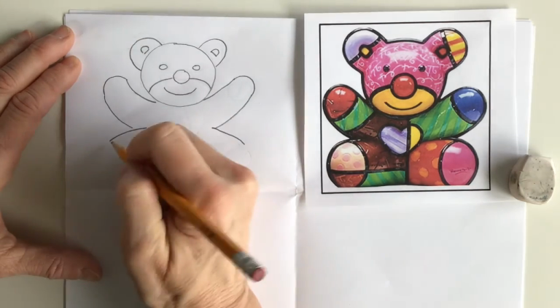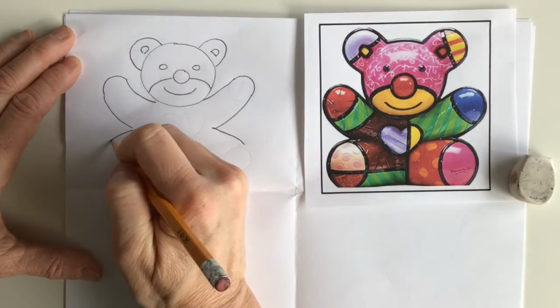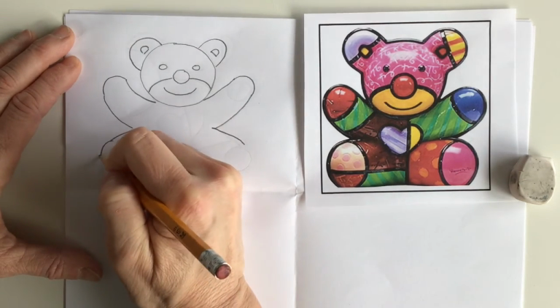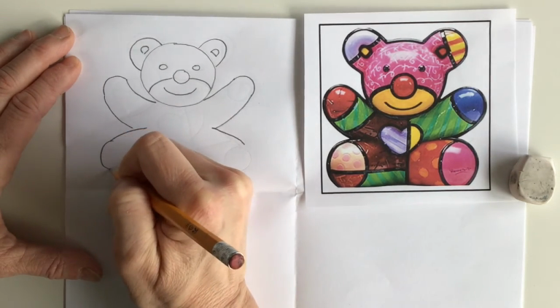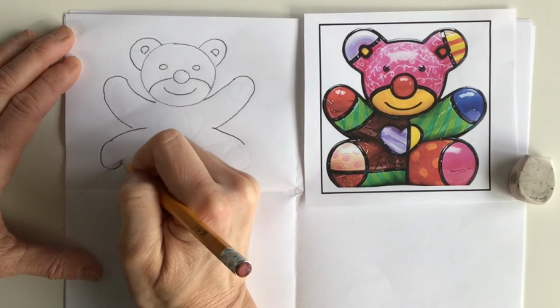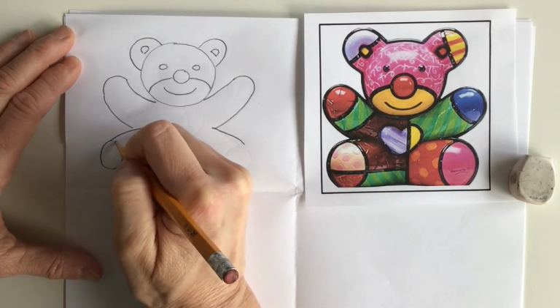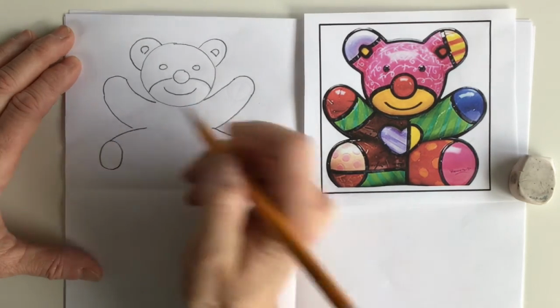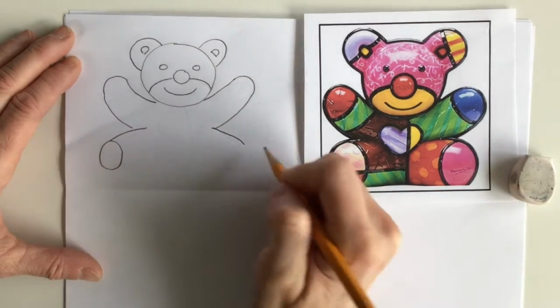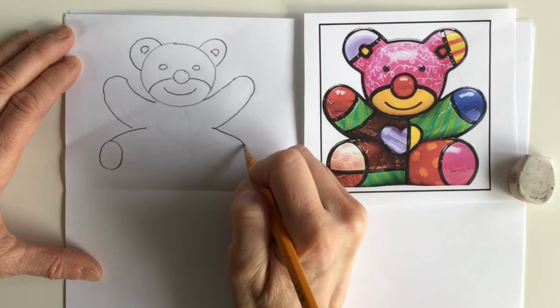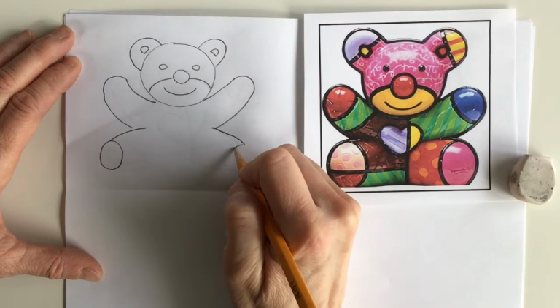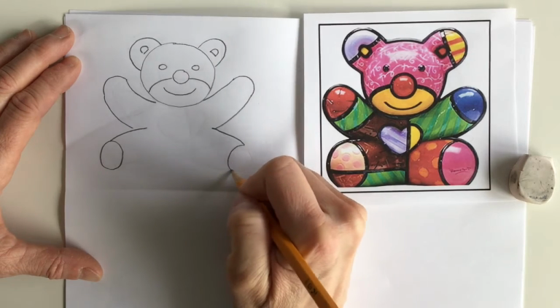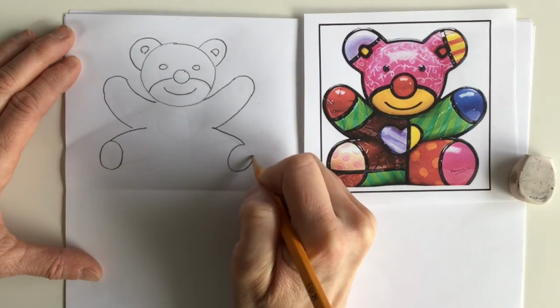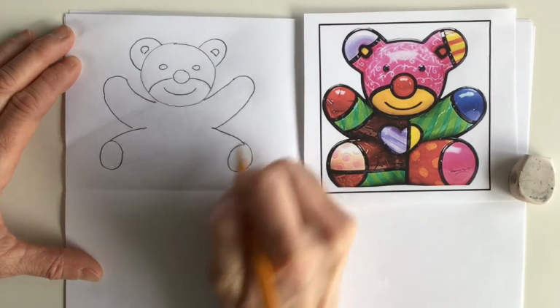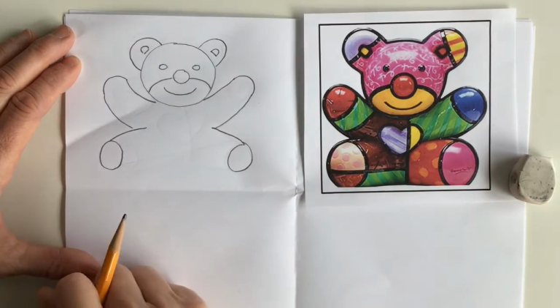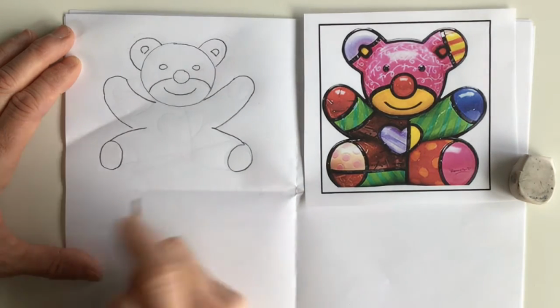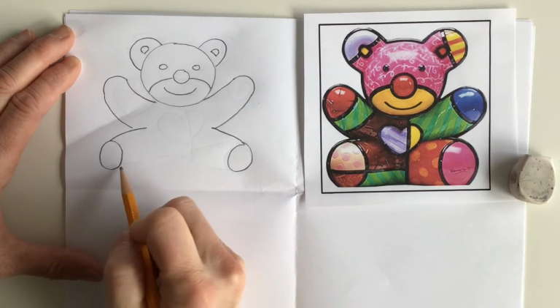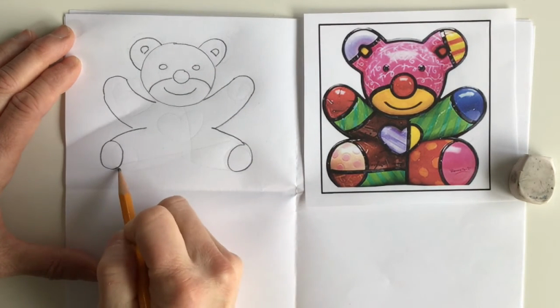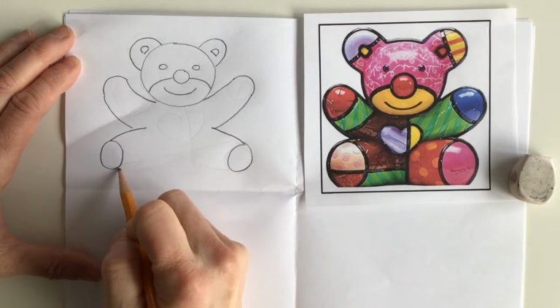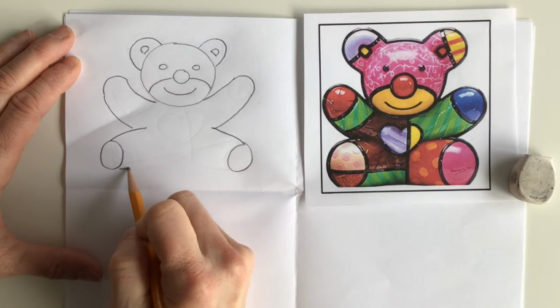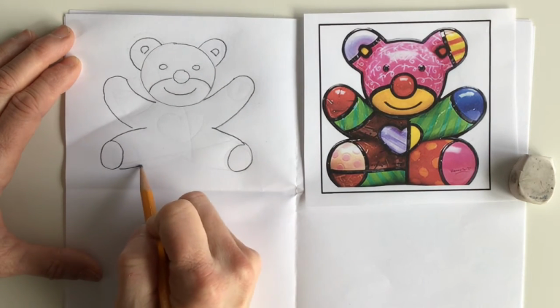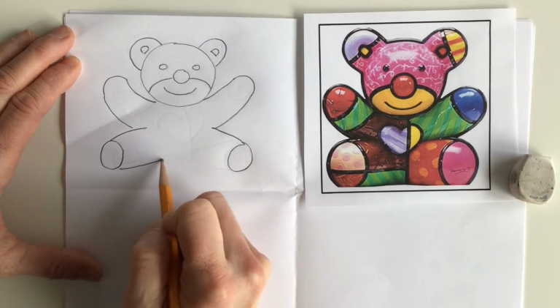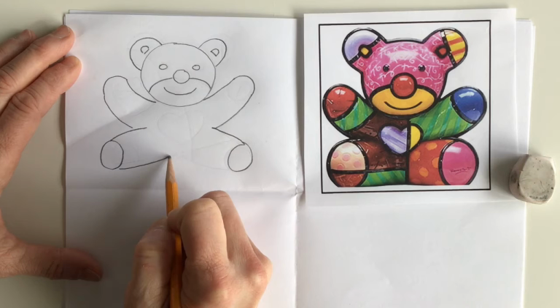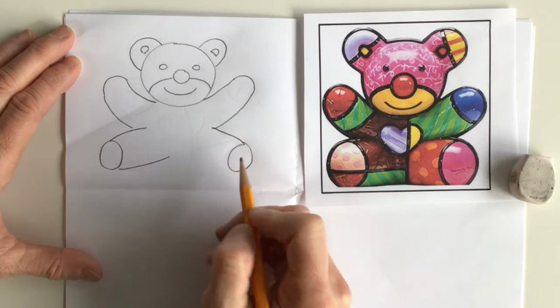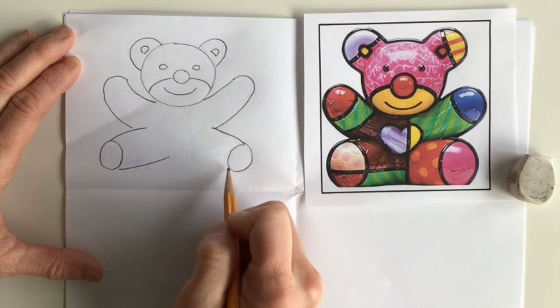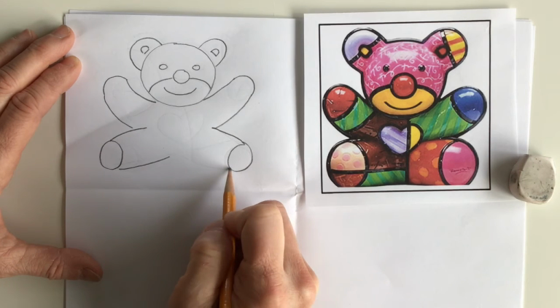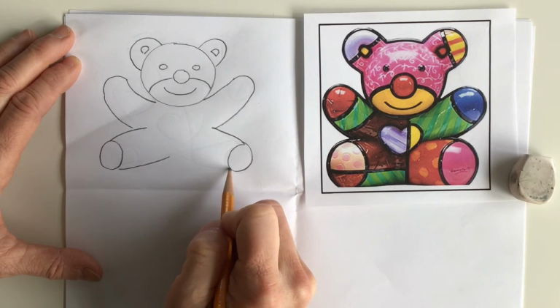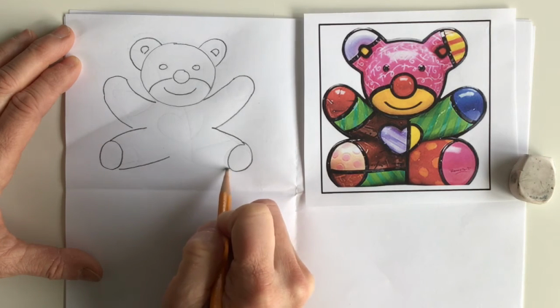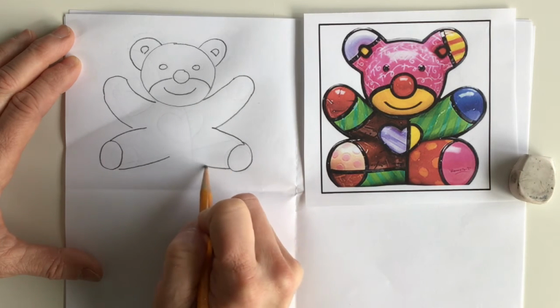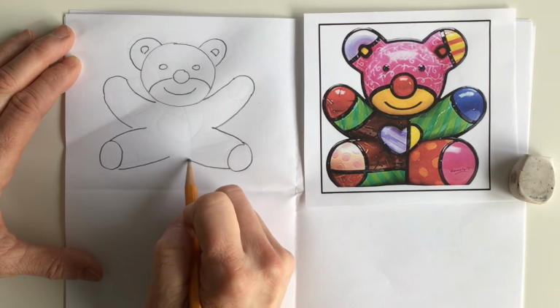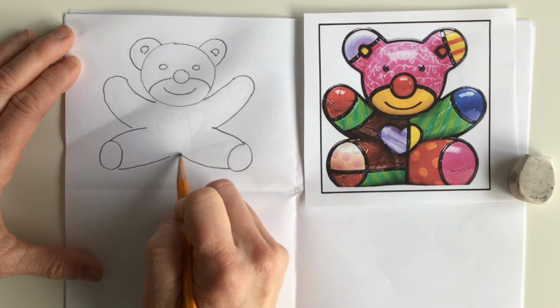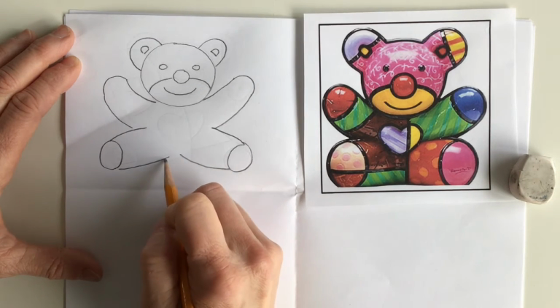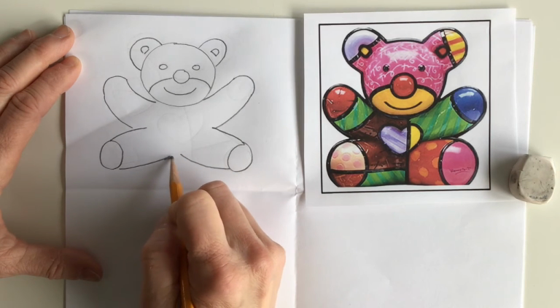We're gonna put two big circles — one, two. And we're gonna make the two halves of the legs meet in the middle here.